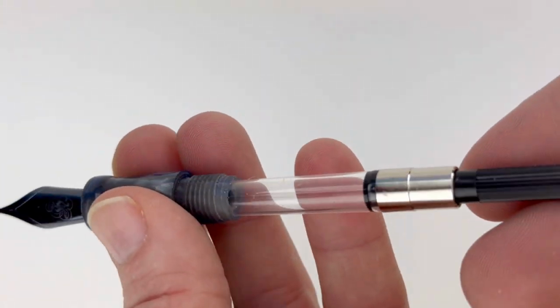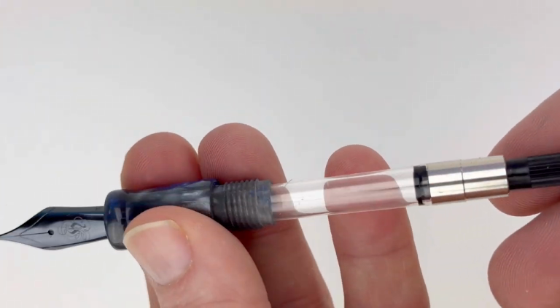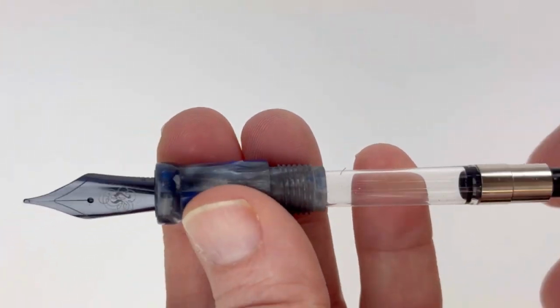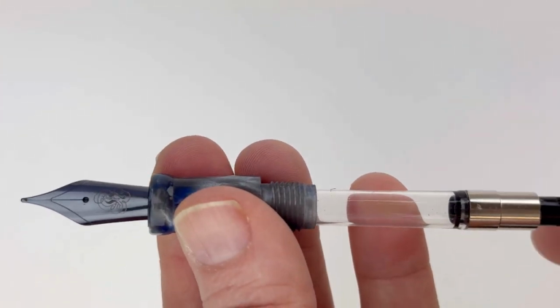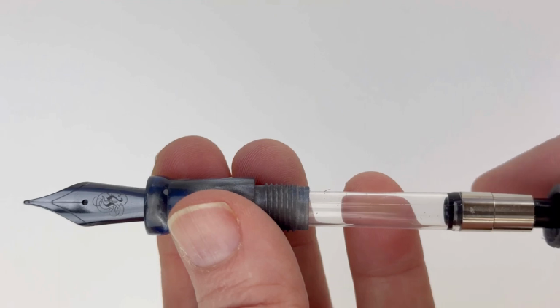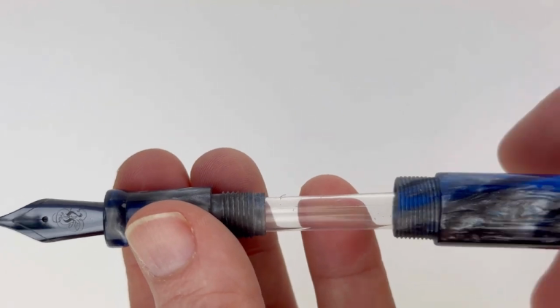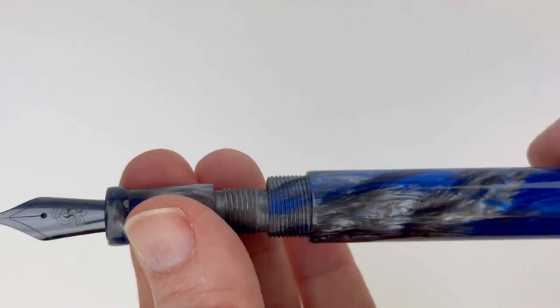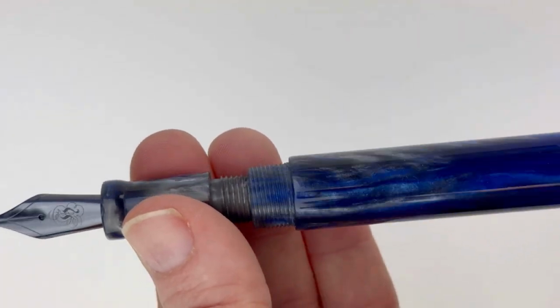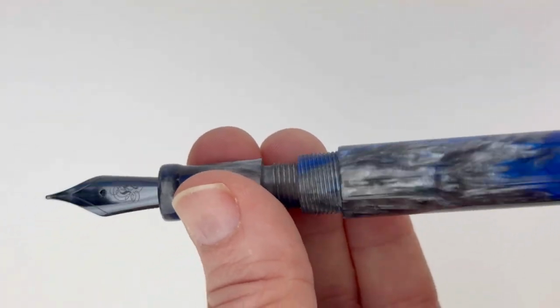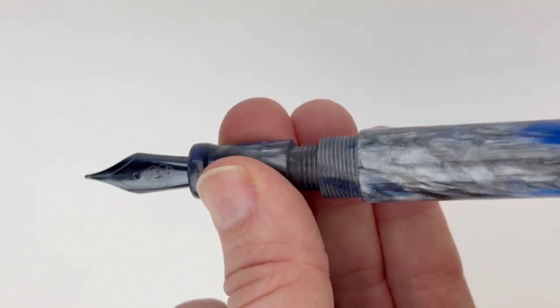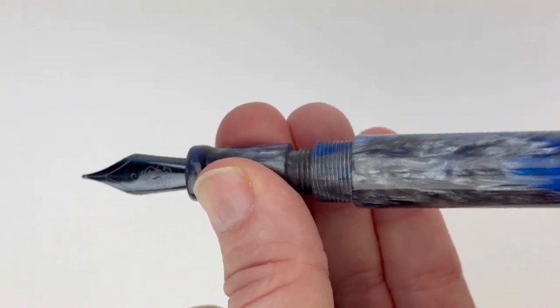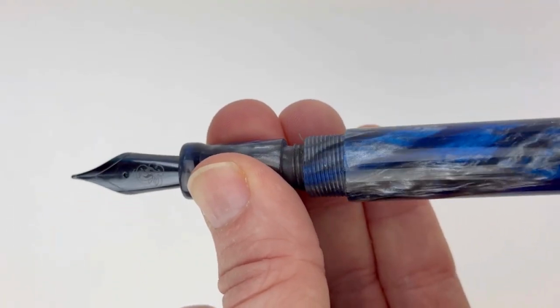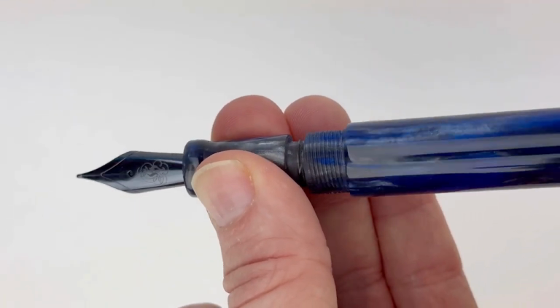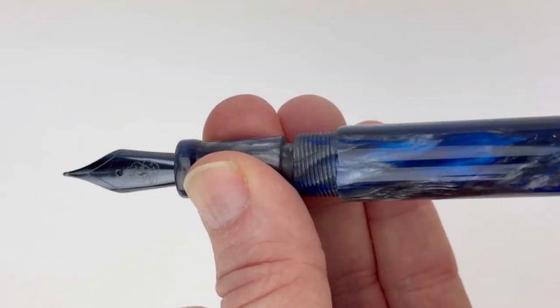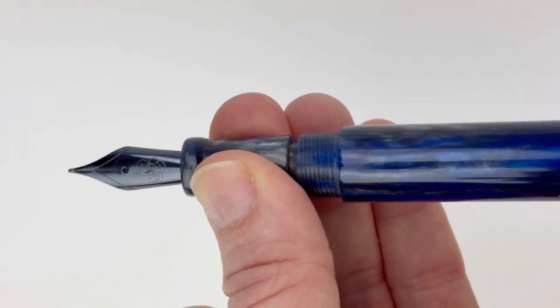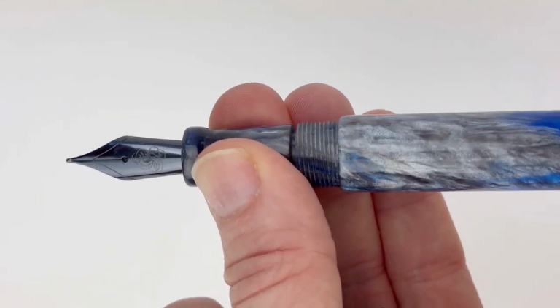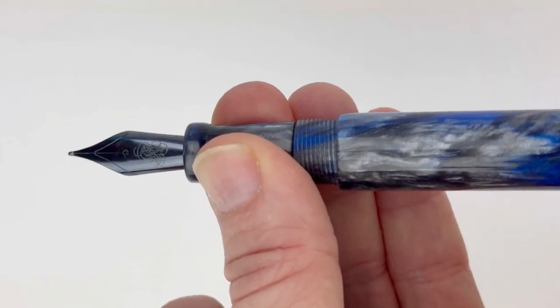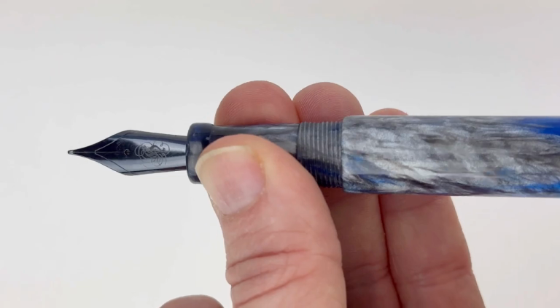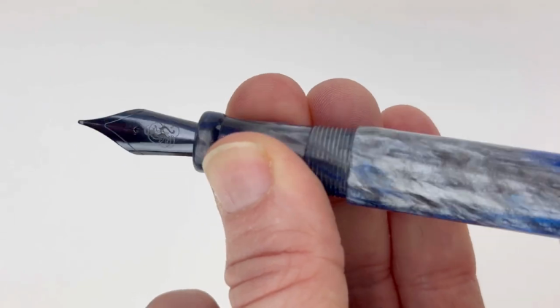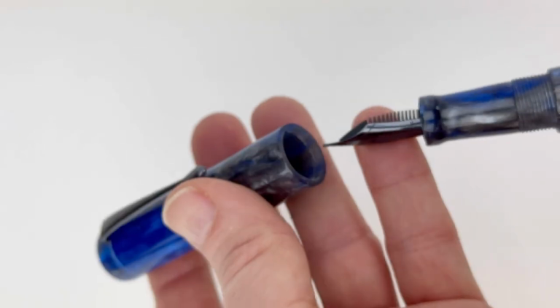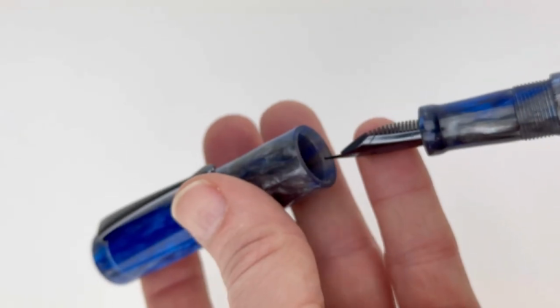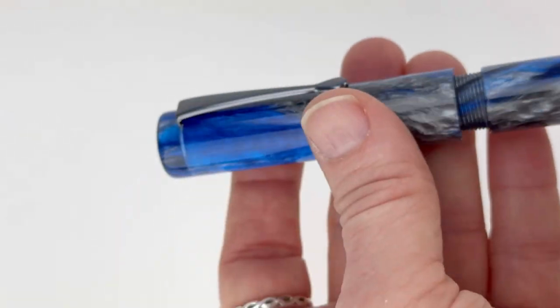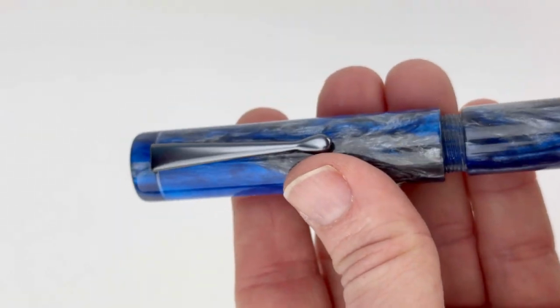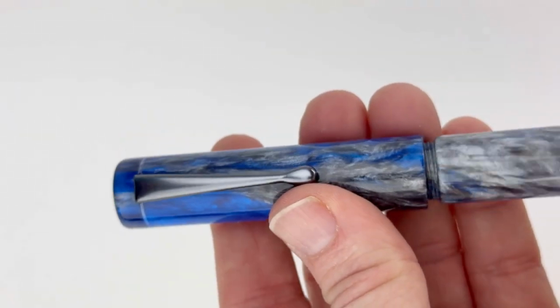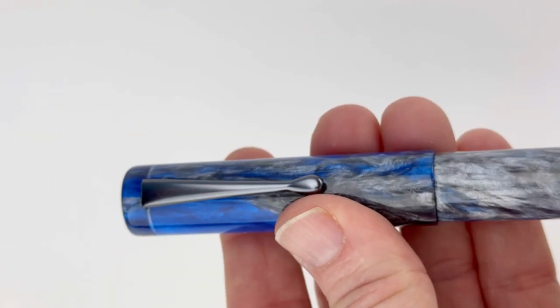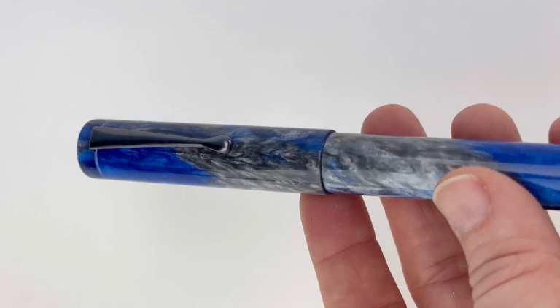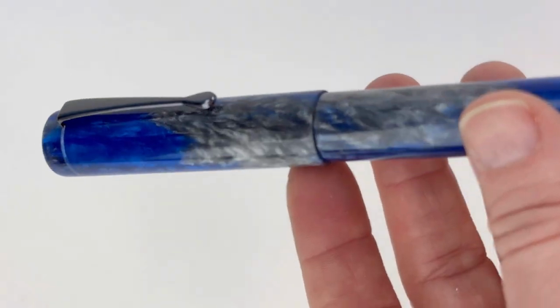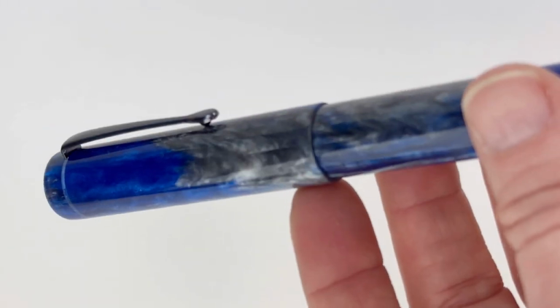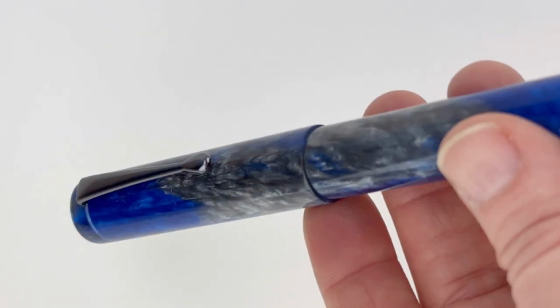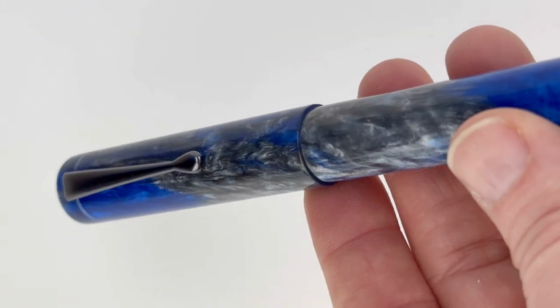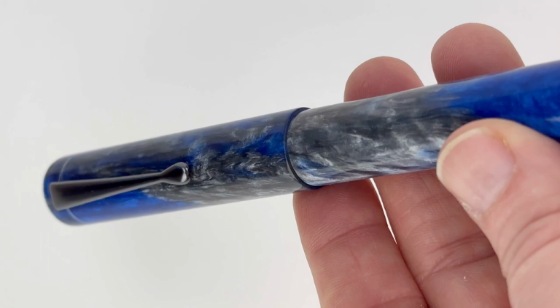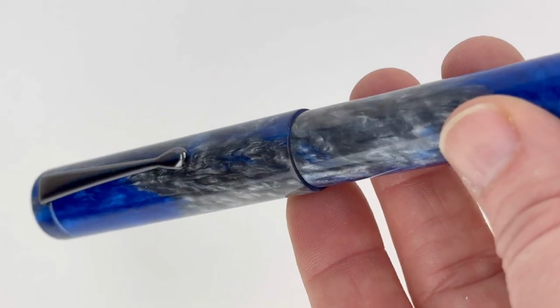The Heinz A24 is a cartridge-converter fountain pen and is compatible with standard international size ink cartridges and converters. A converter is already installed in the pen when you receive it, so you can use it with any fountain pen safe bottled ink.